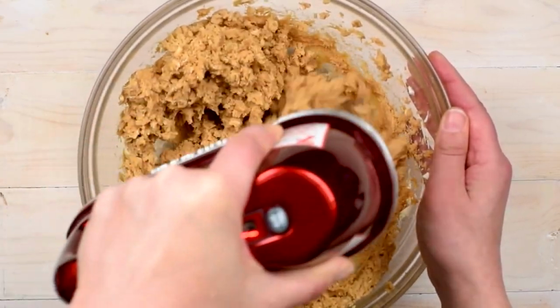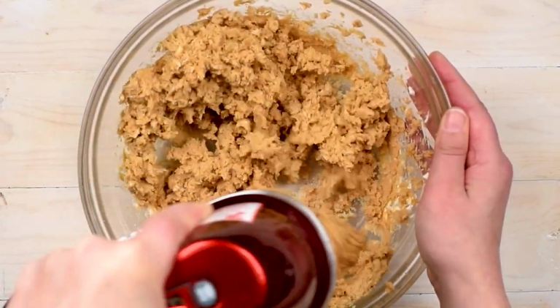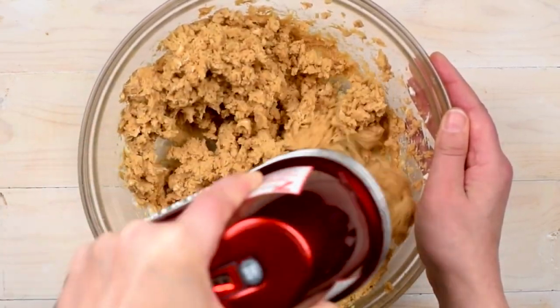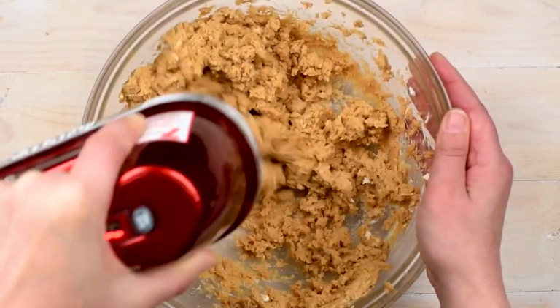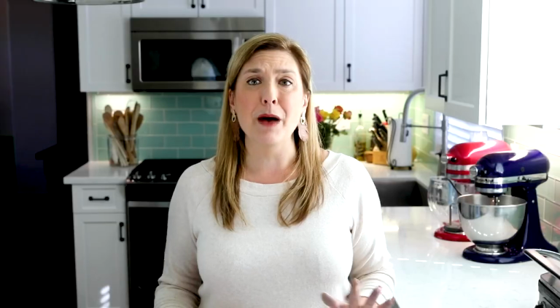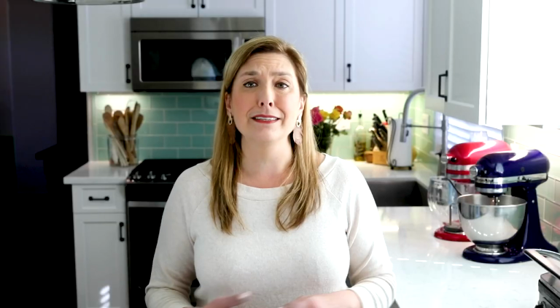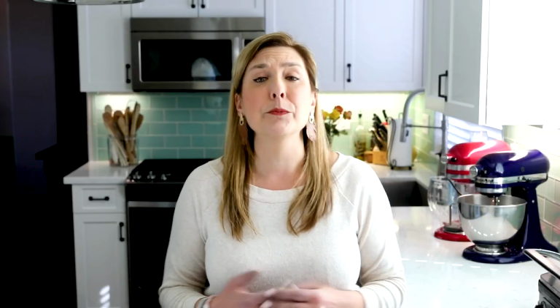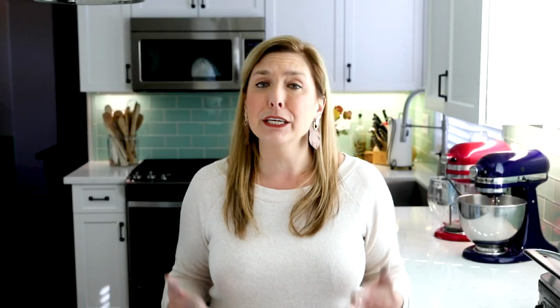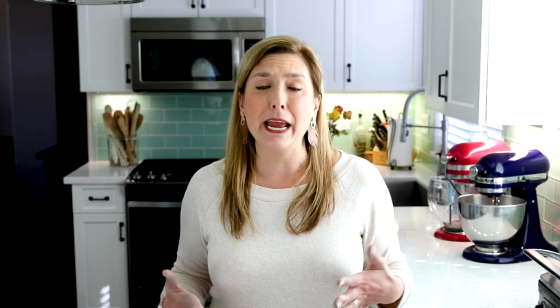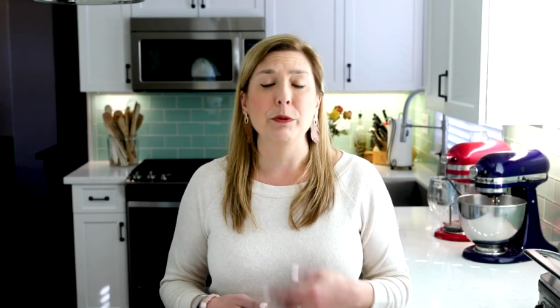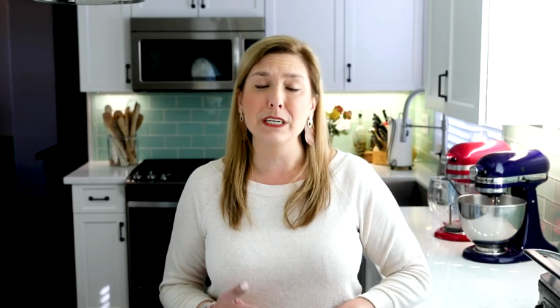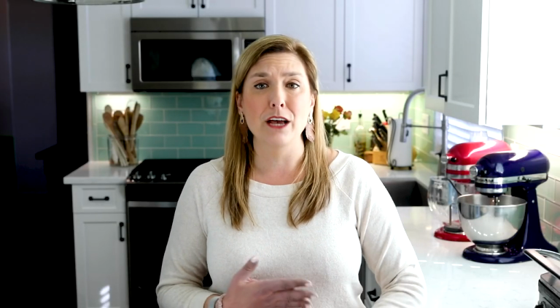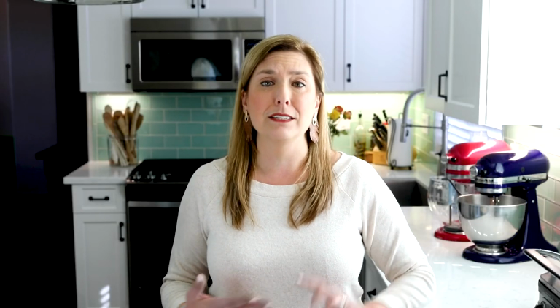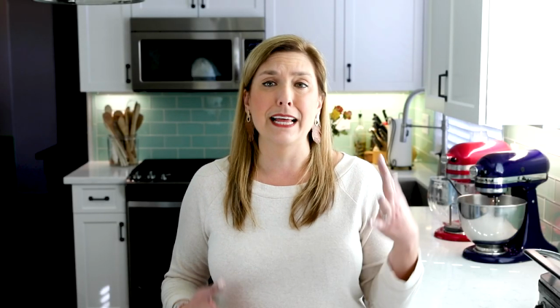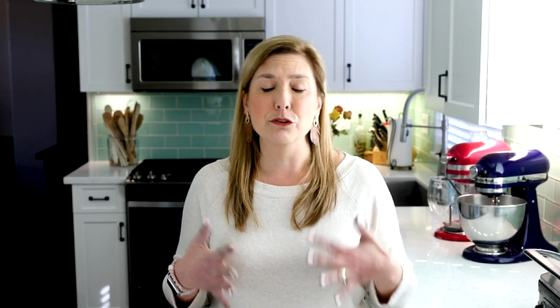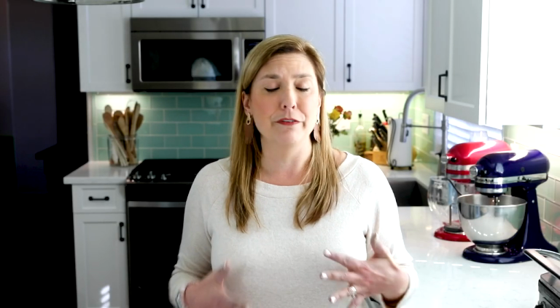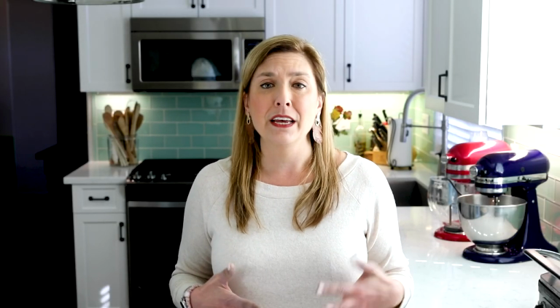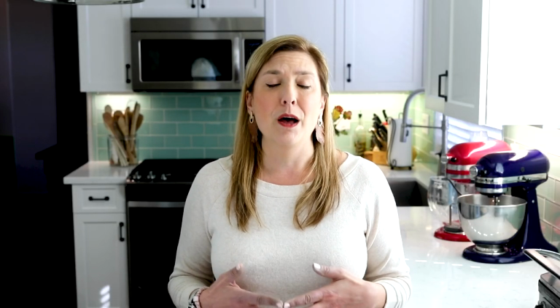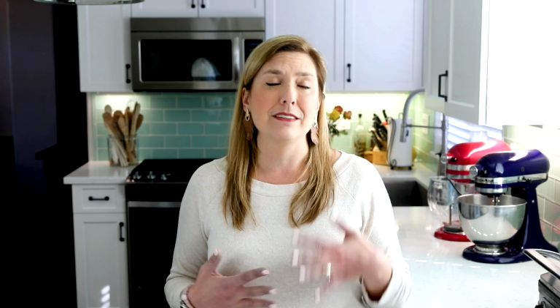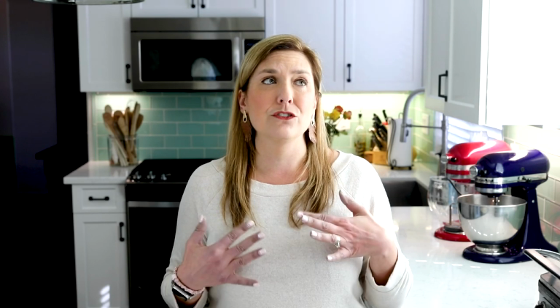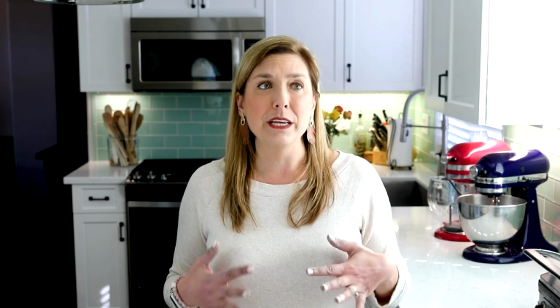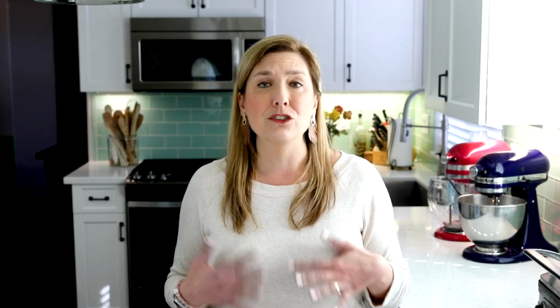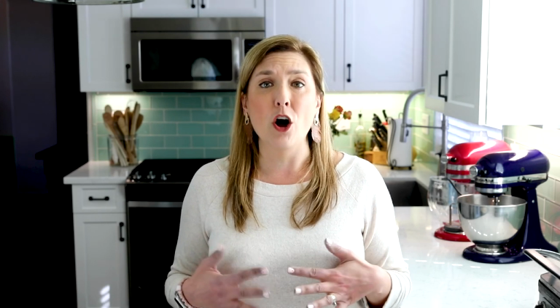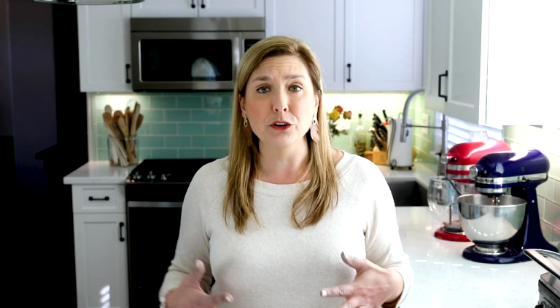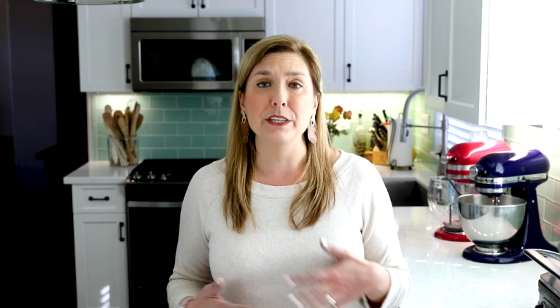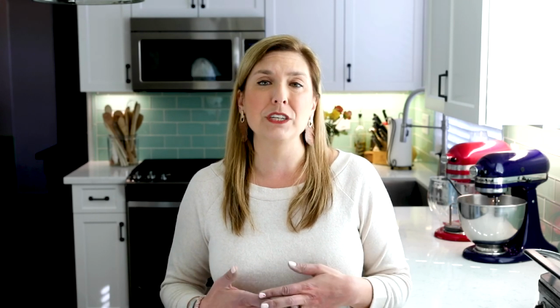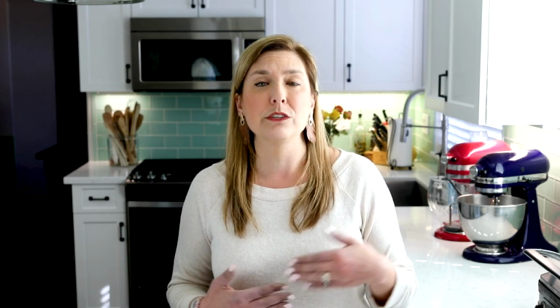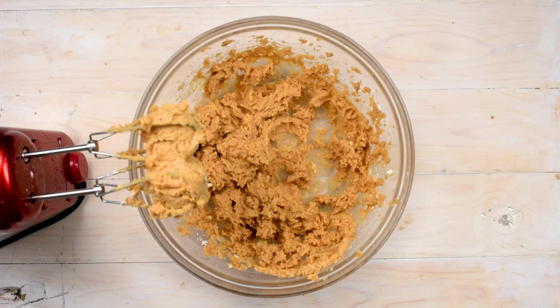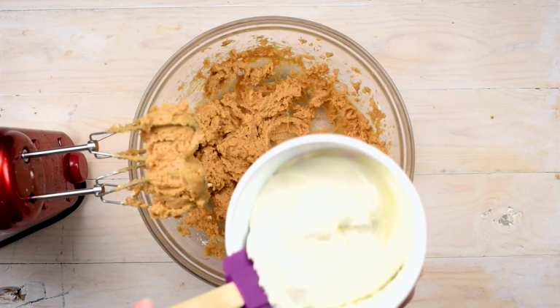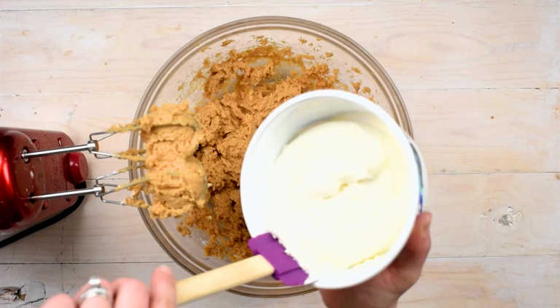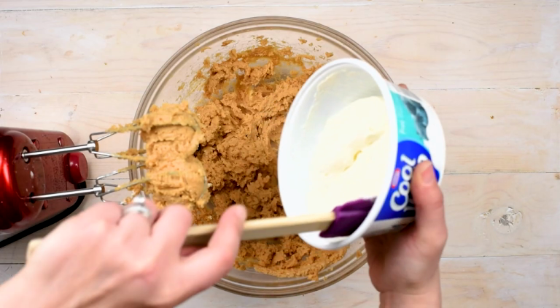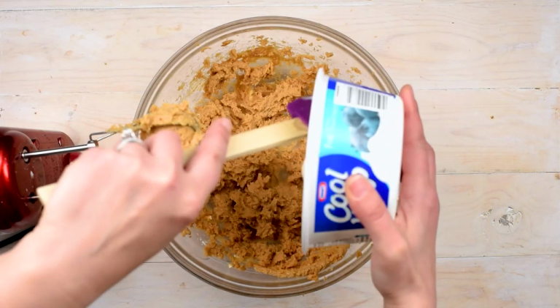Mix those together until your mixture is nice and smooth and creamy. One of the things I love about this pie is it is completely no-bake. We don't need to bake that crust, and it has that nice creamy filling. It's so easy — it's great all year long, but especially in those summer months when you don't feel like turning on your oven.